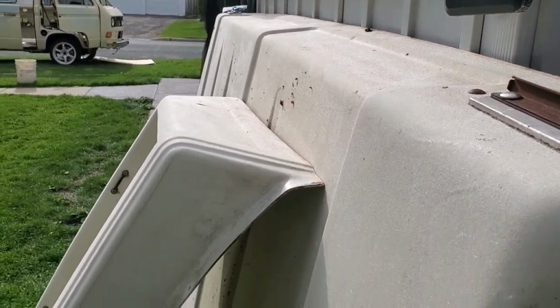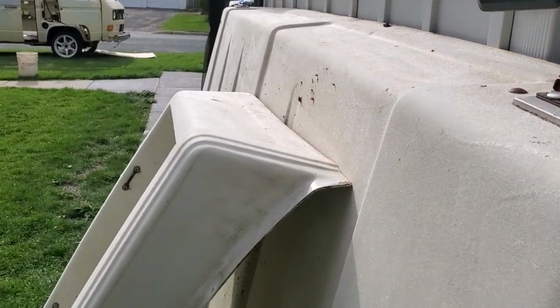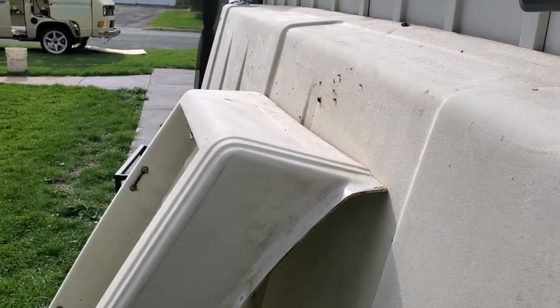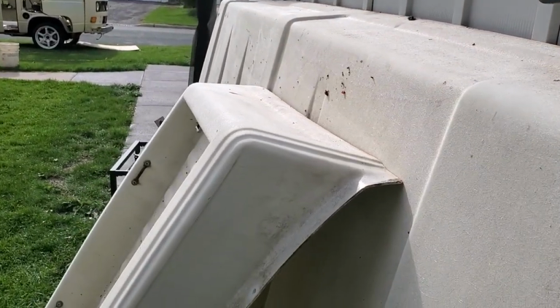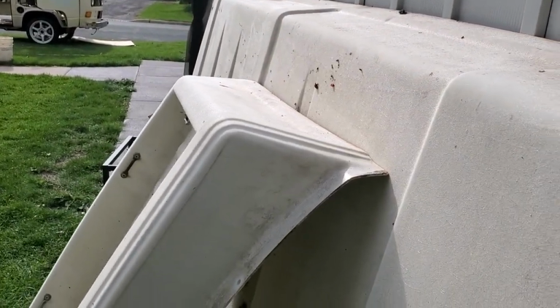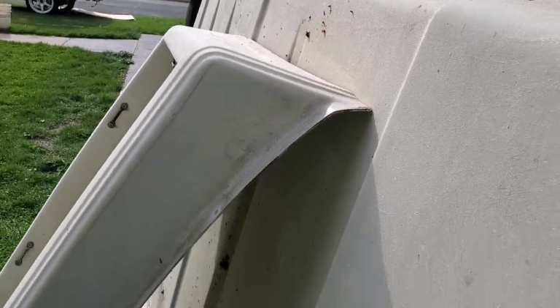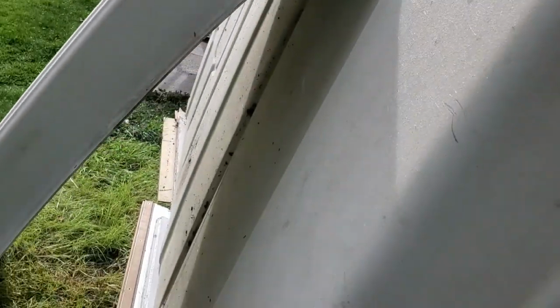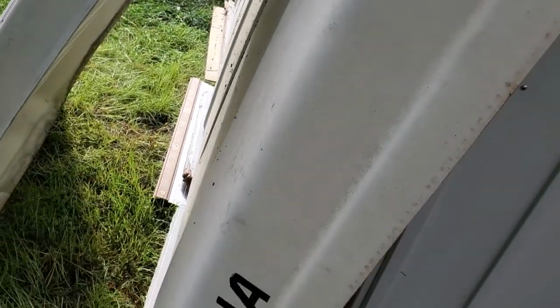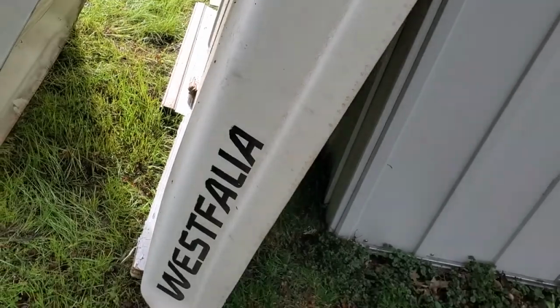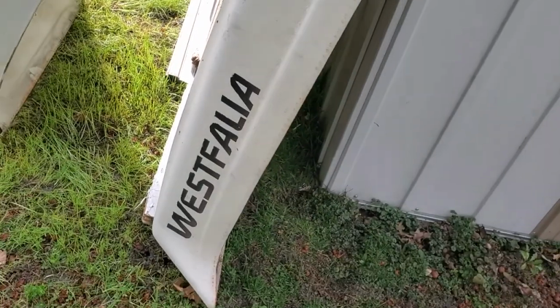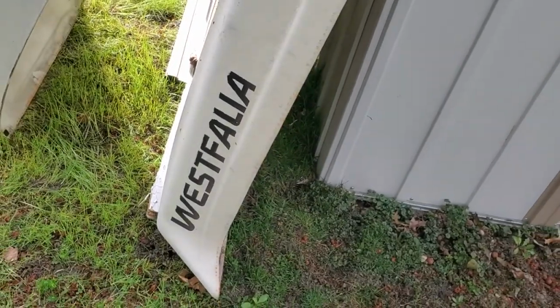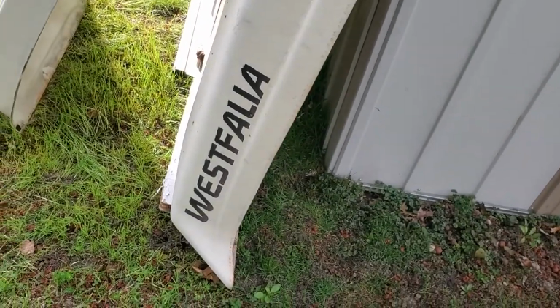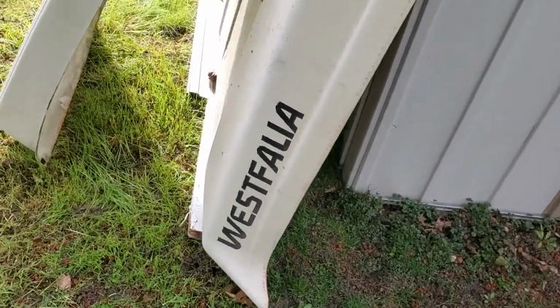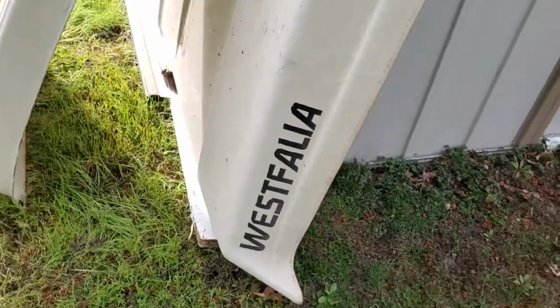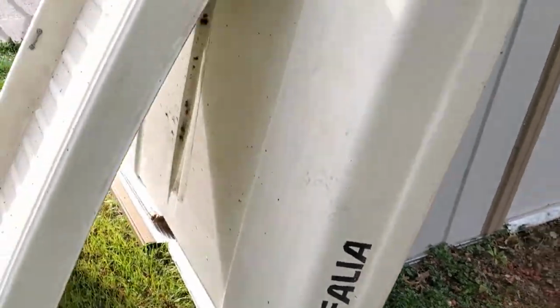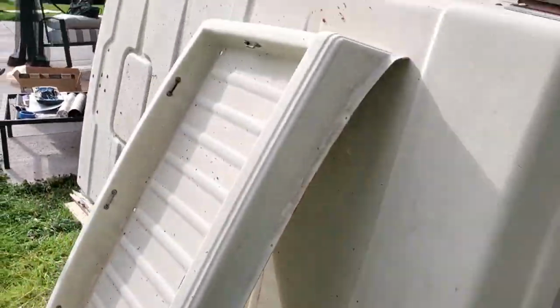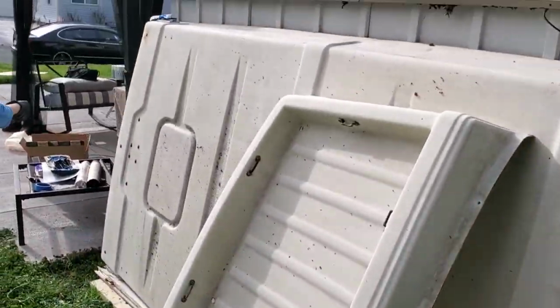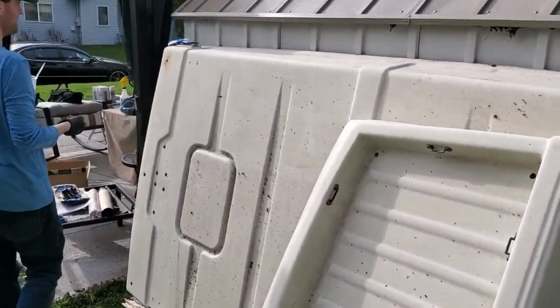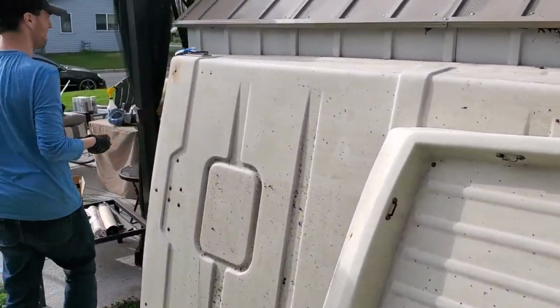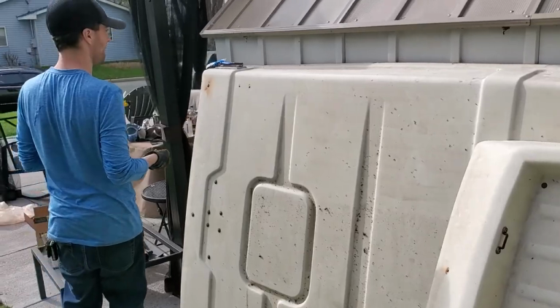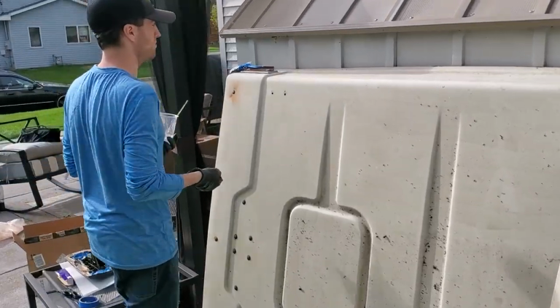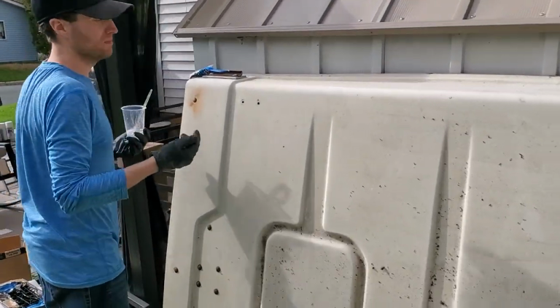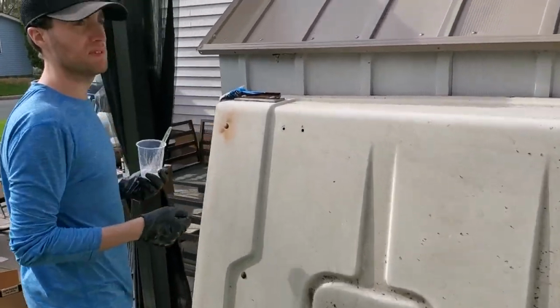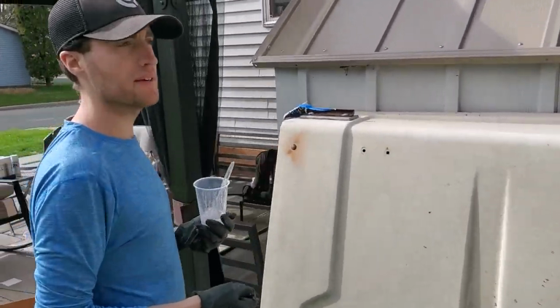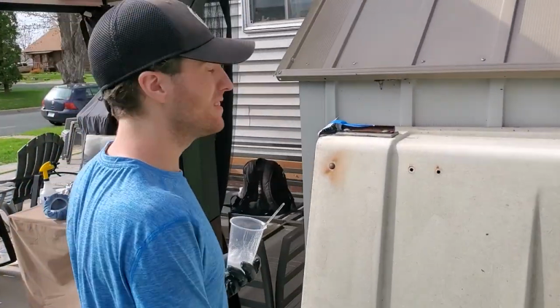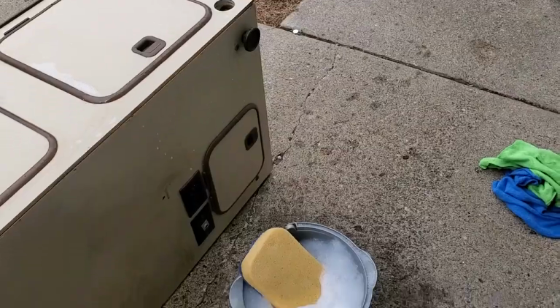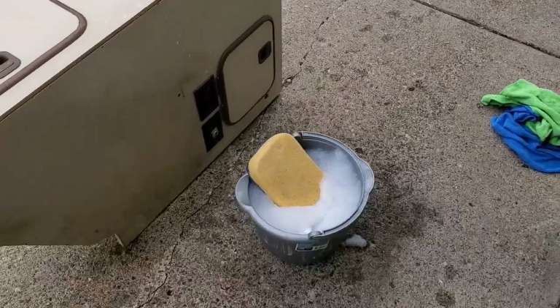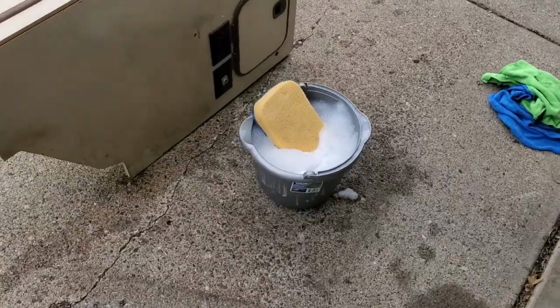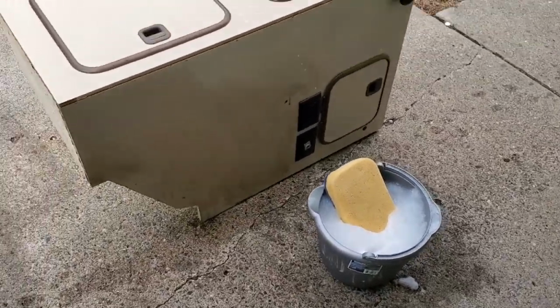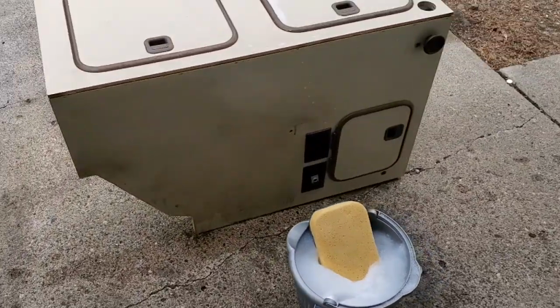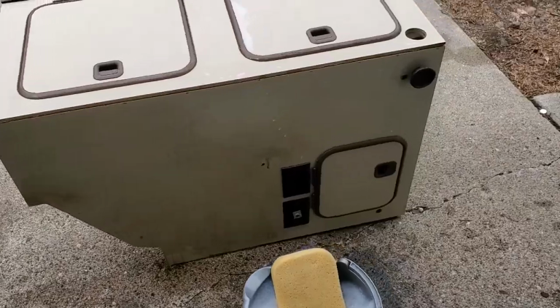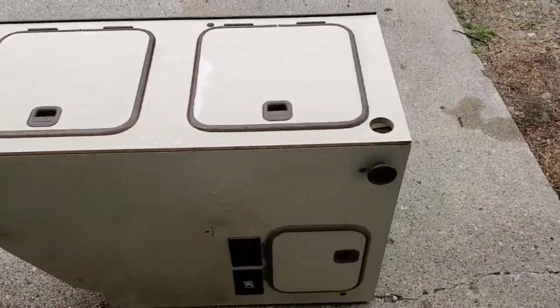Luckily when we end up sanding all this and the Westphalia logo comes off, it won't be hard to recreate. My buddy's got a plotter up in Washington — said he could make me a new one too. I'm gonna get started on cleaning all these interior pieces.